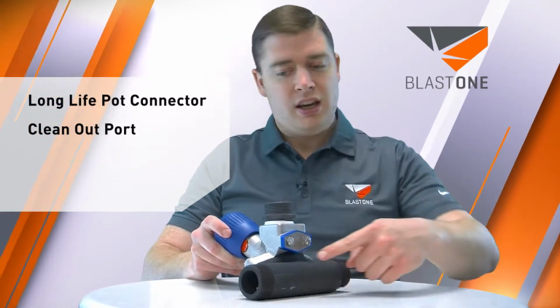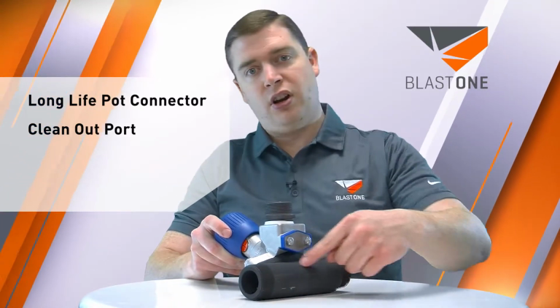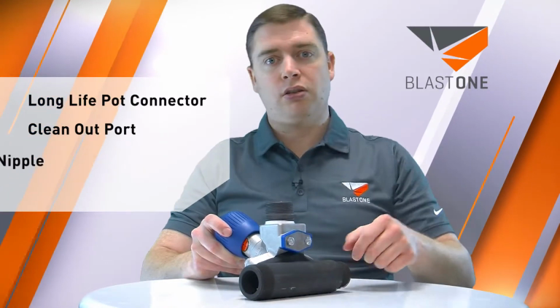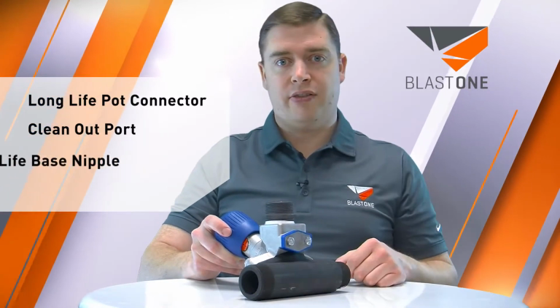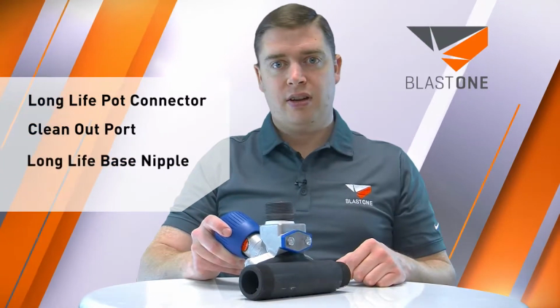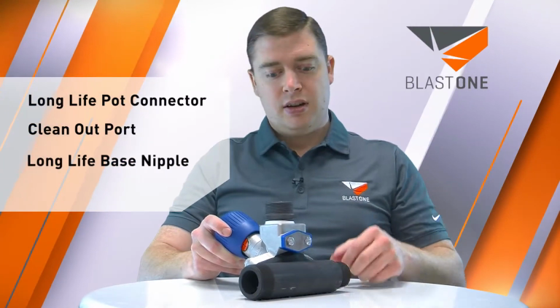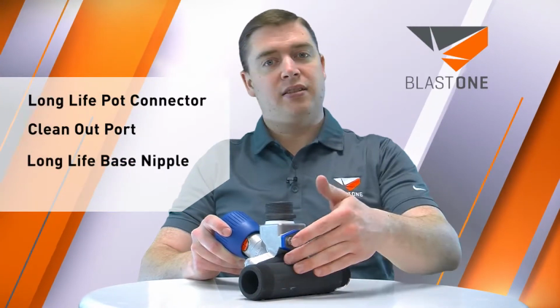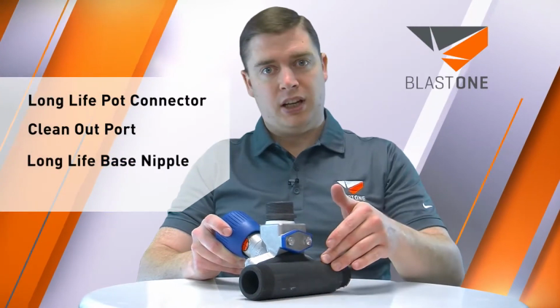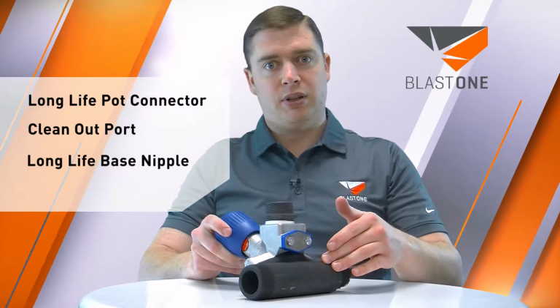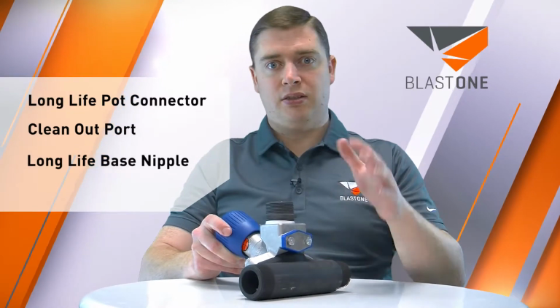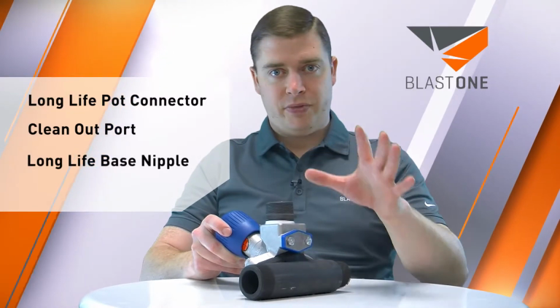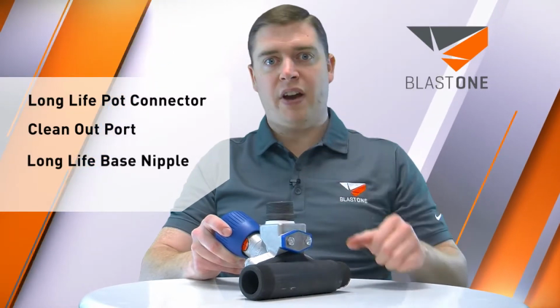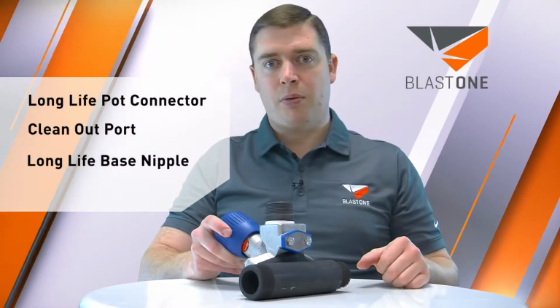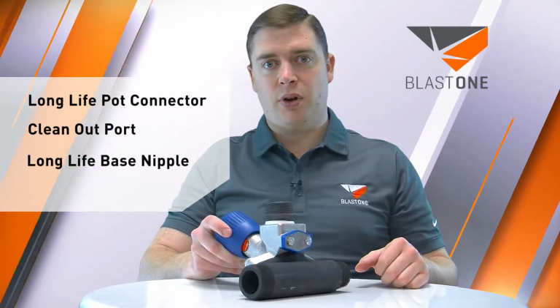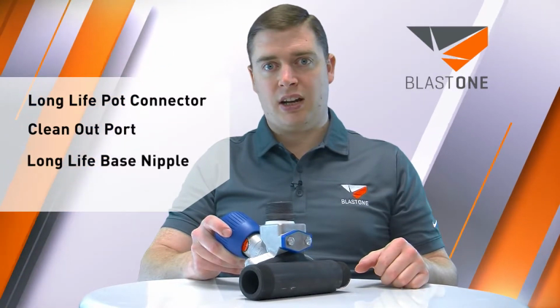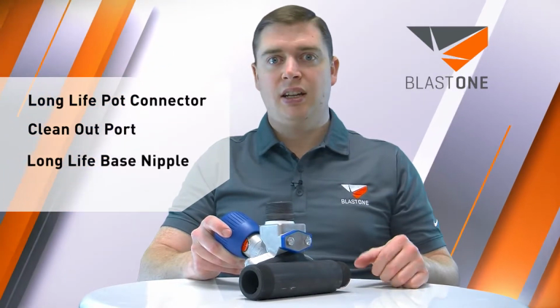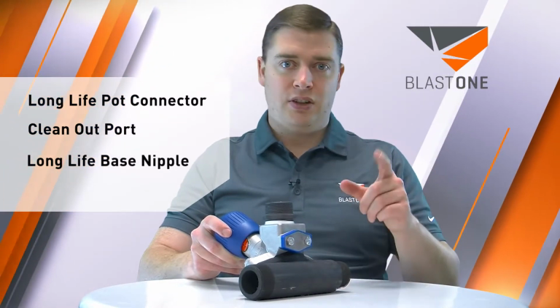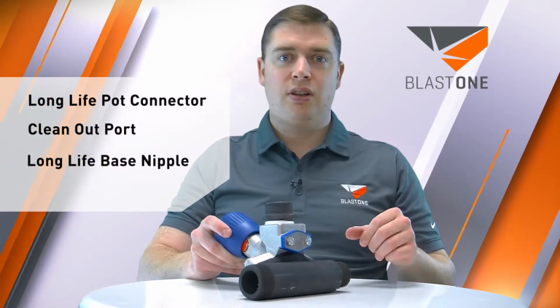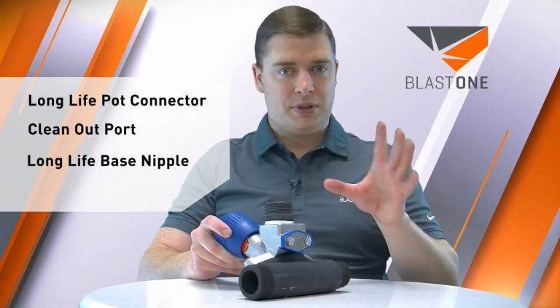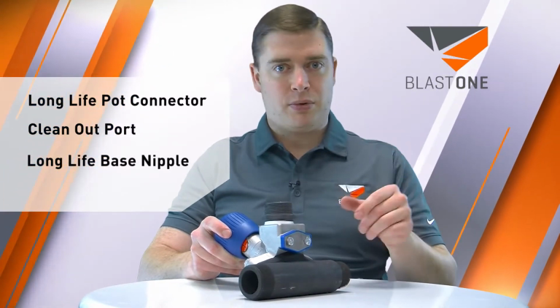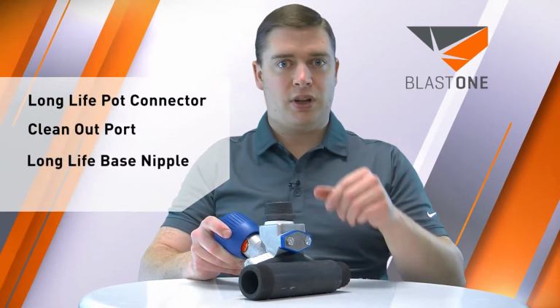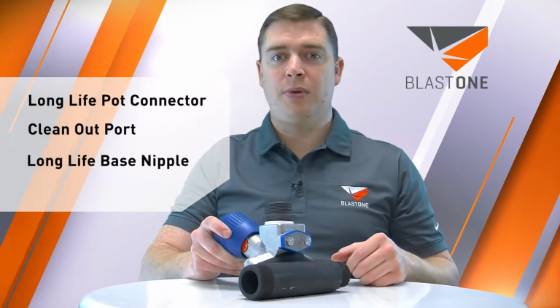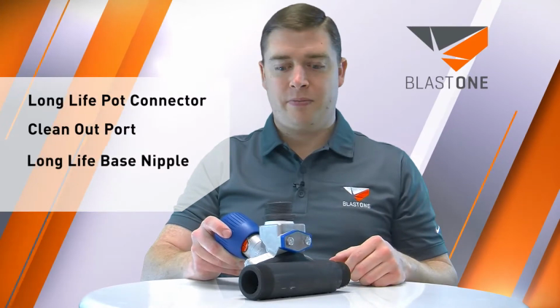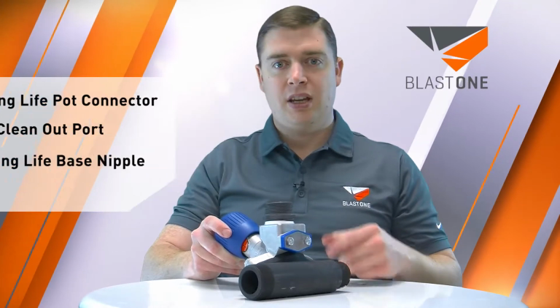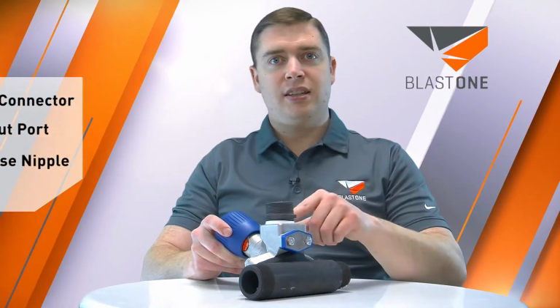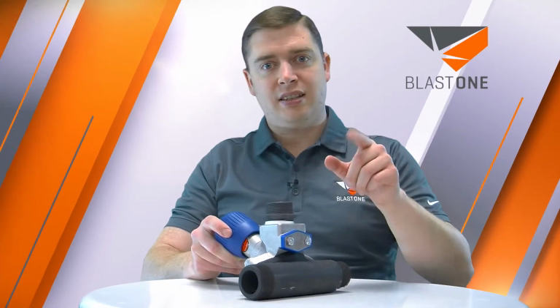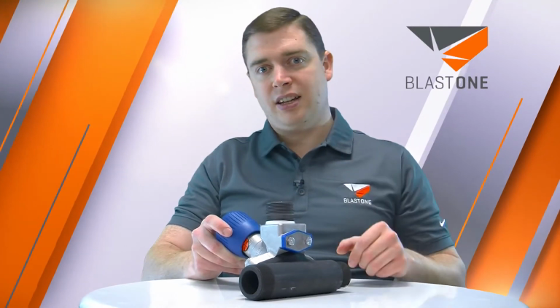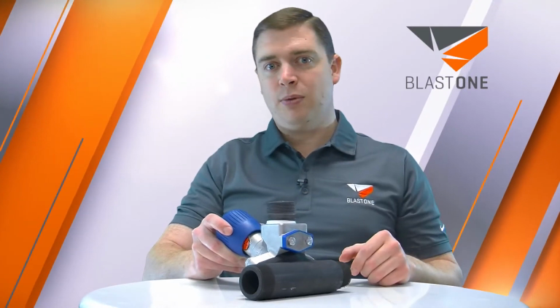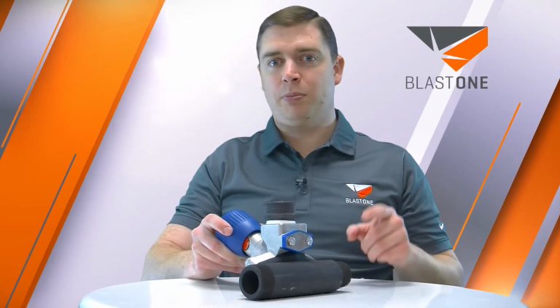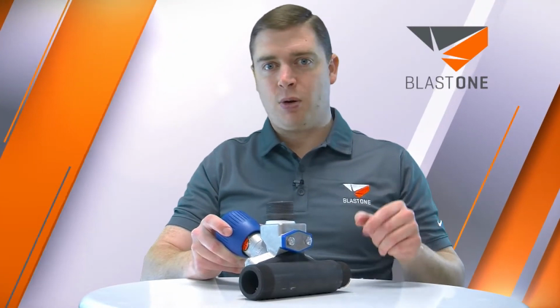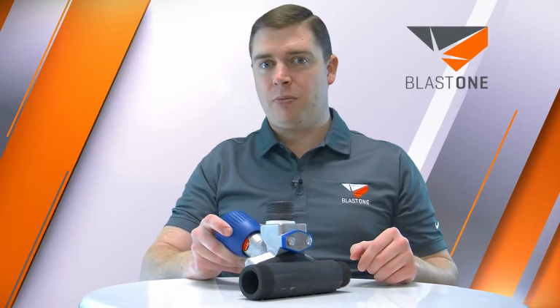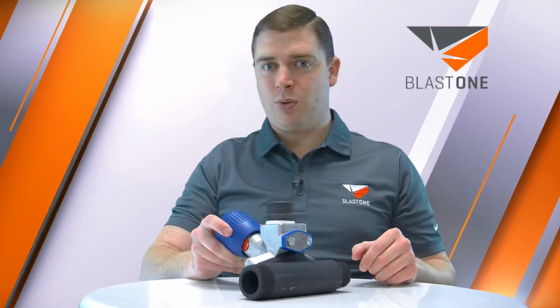And a very long life base nipple here, which means you'll never have a problem with it wearing out. If you do, it's probably some other problem which we can help you with. This is just another example of superior equipment from Blast One.